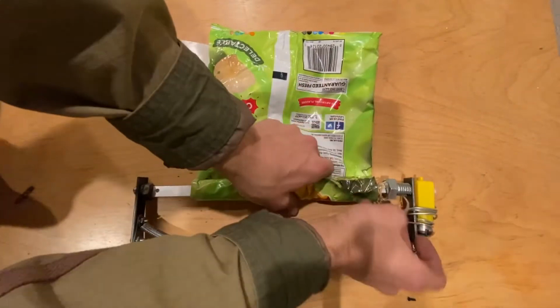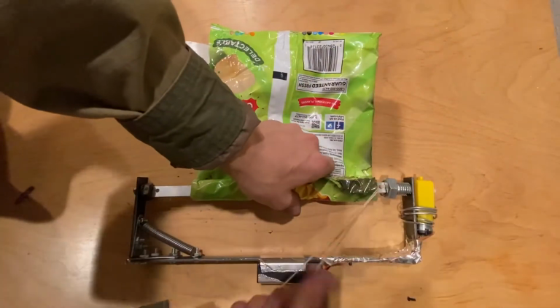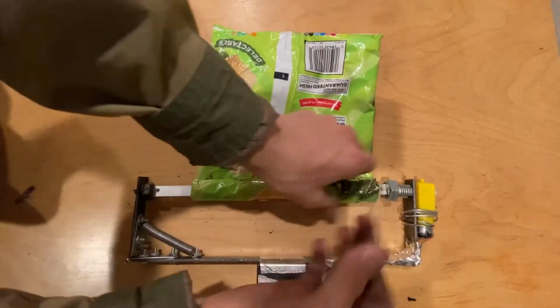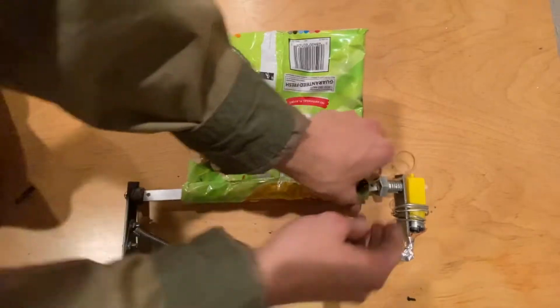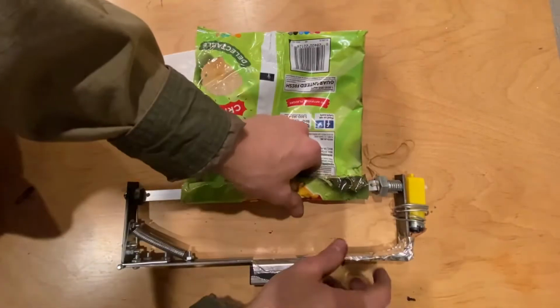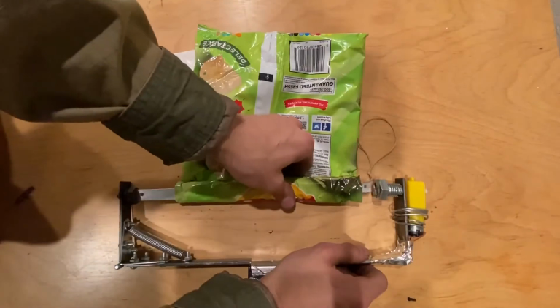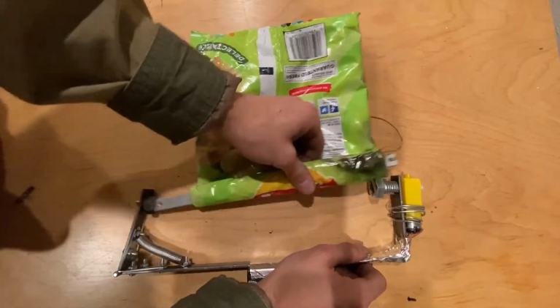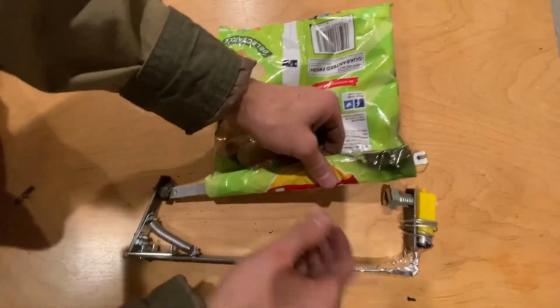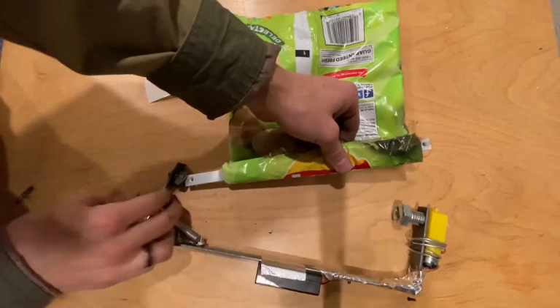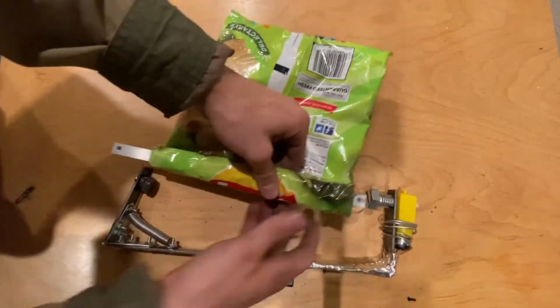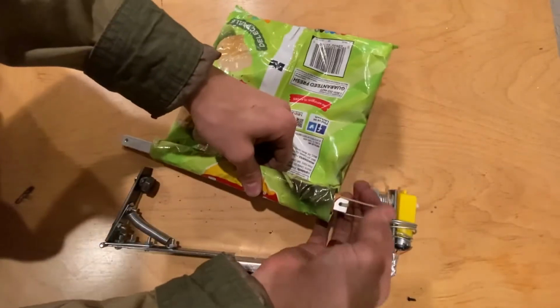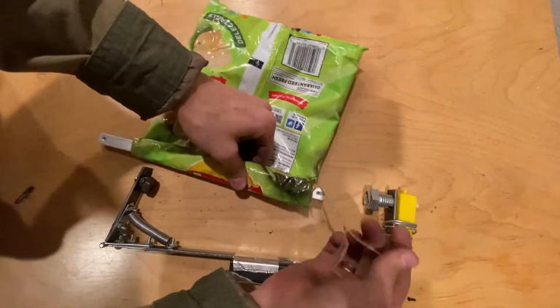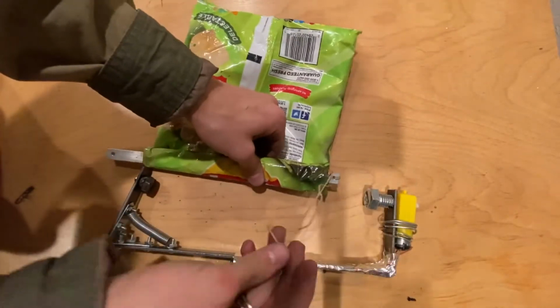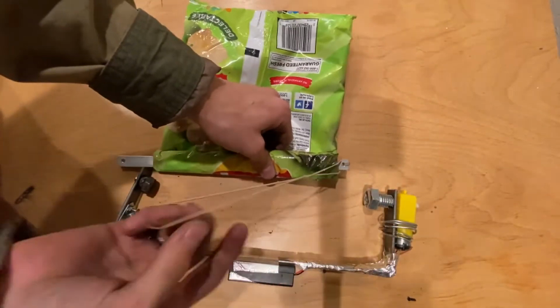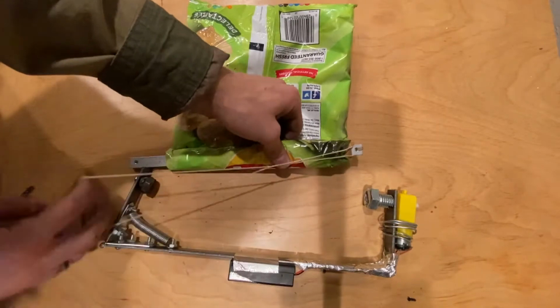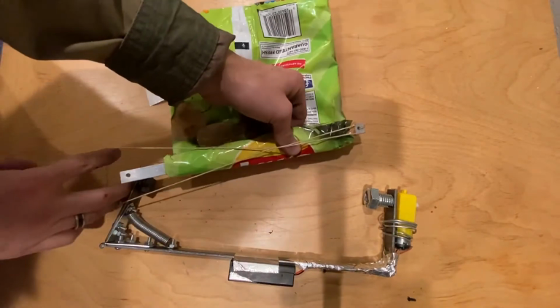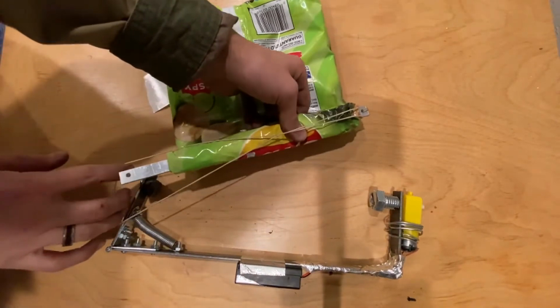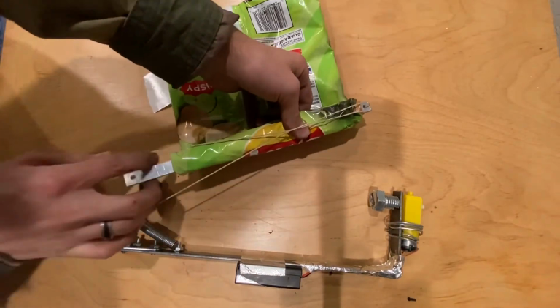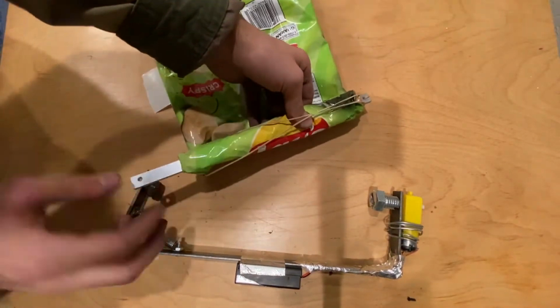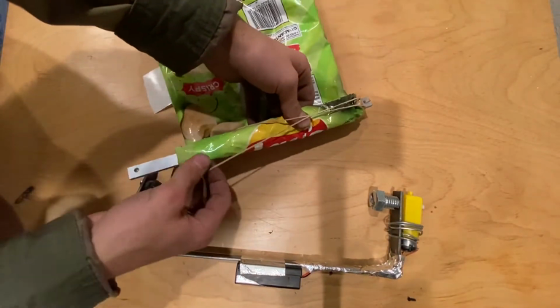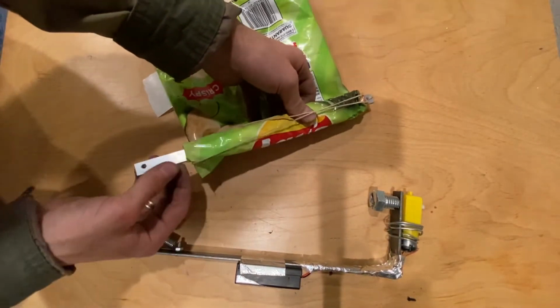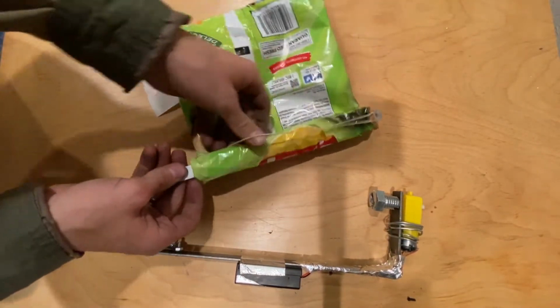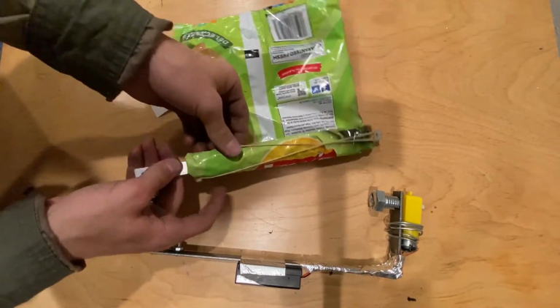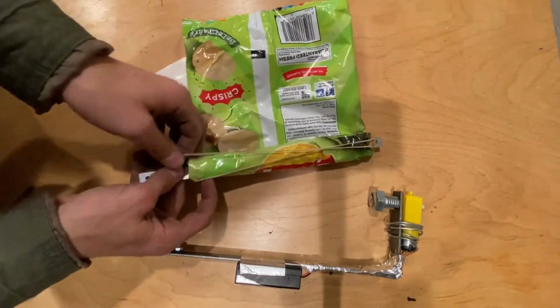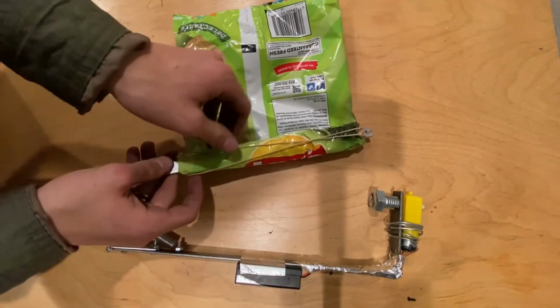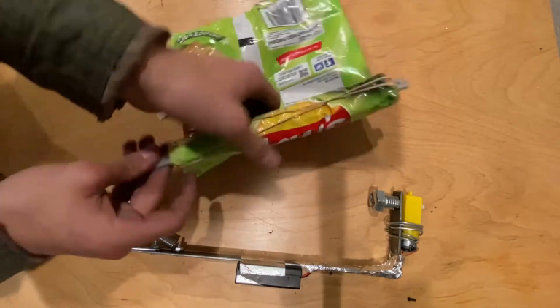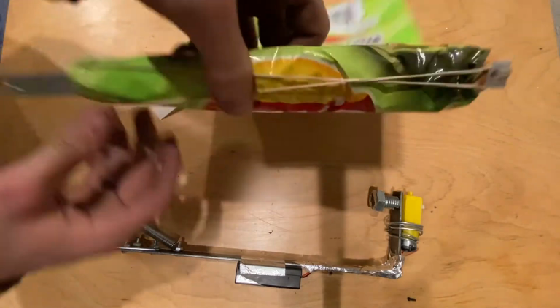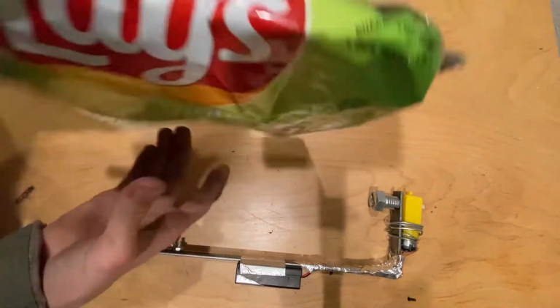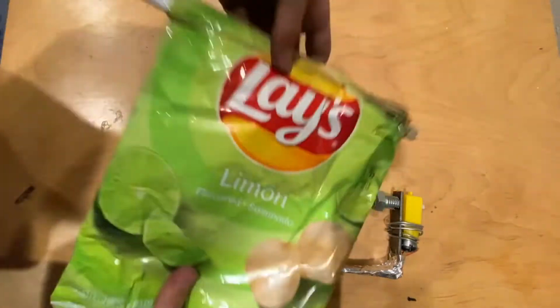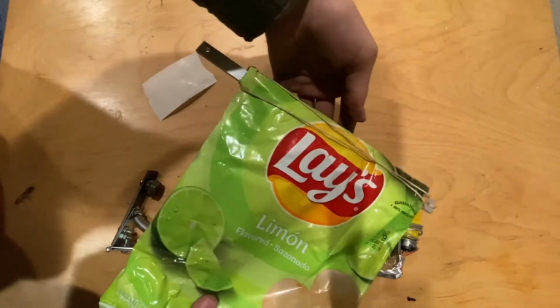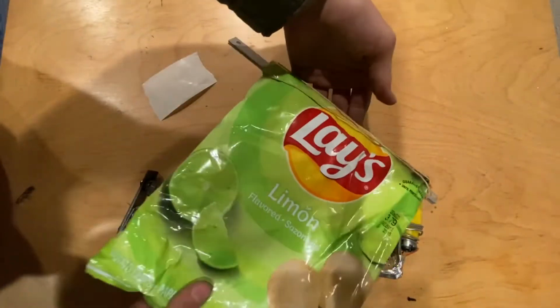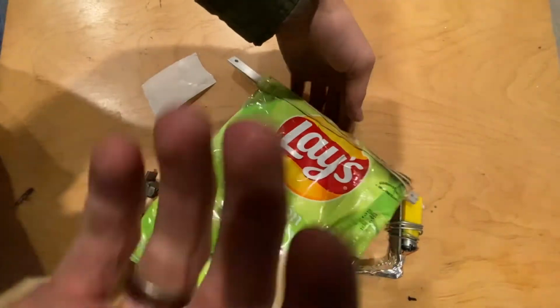Take this, take the rubber band out, use the desired length, pull it out. Take the rubber band, put it on the other side, and boom, you have some sealed chips.